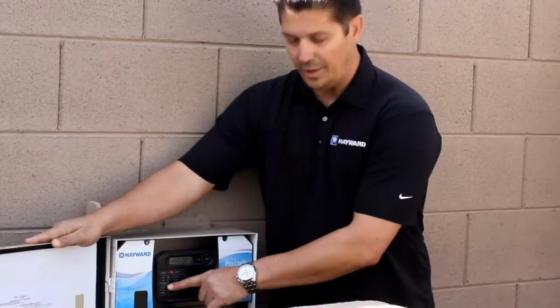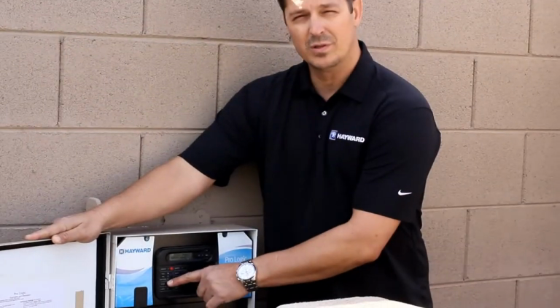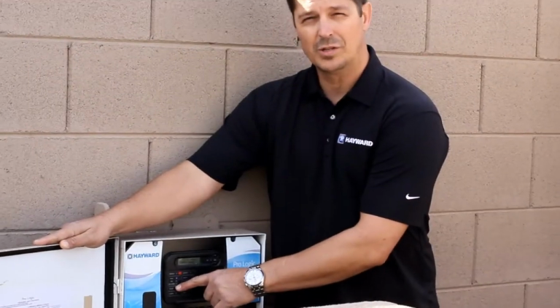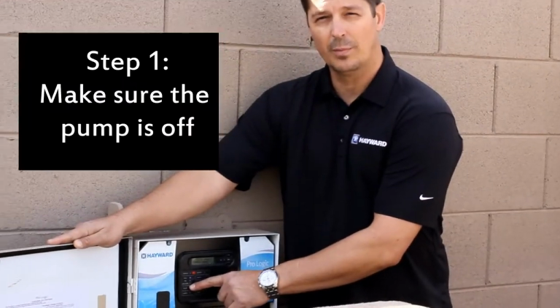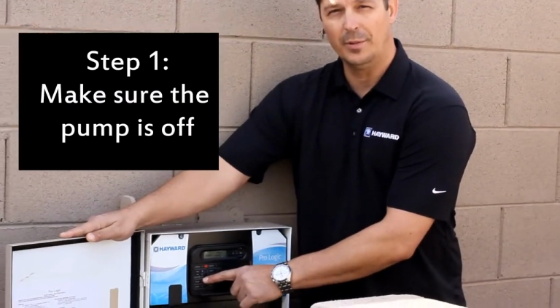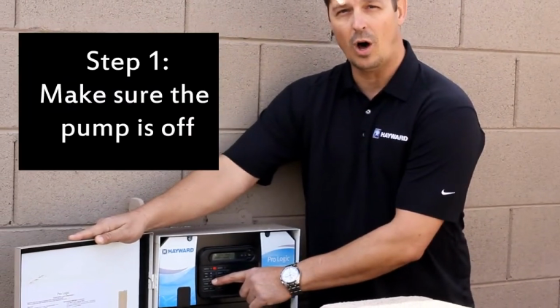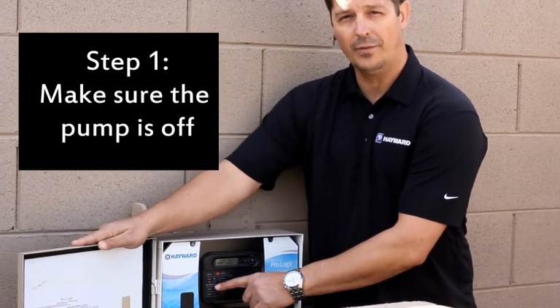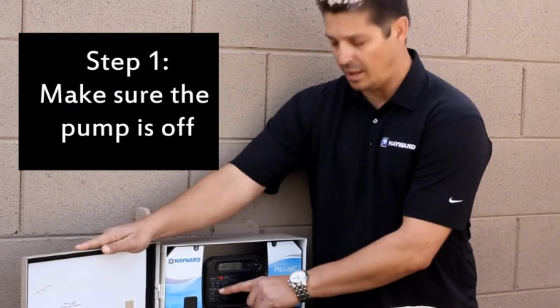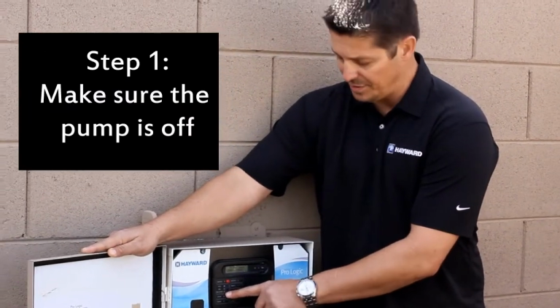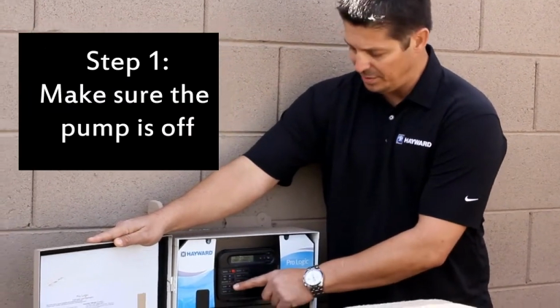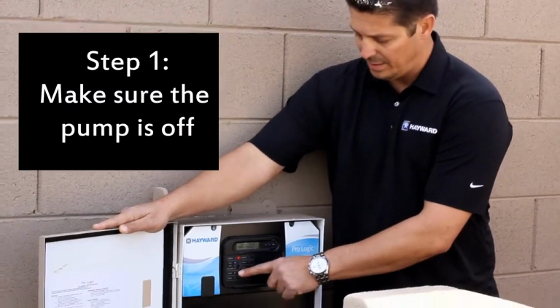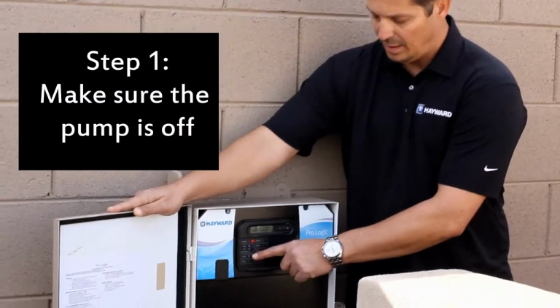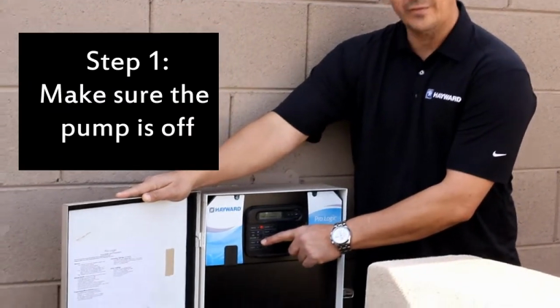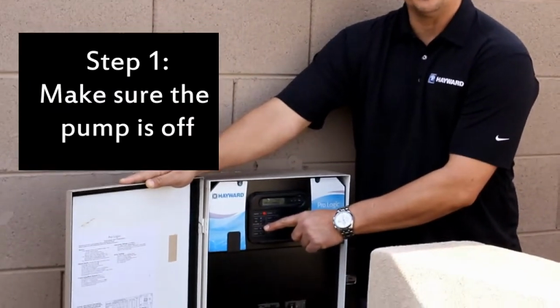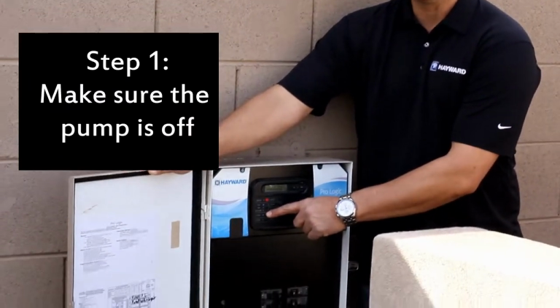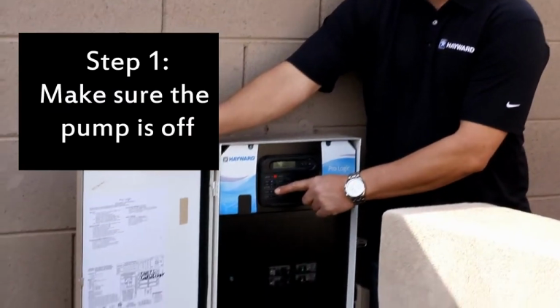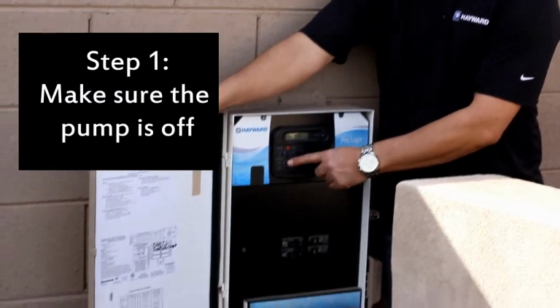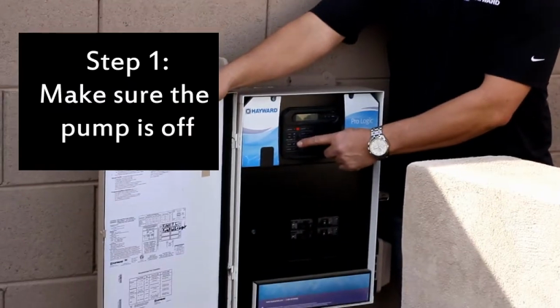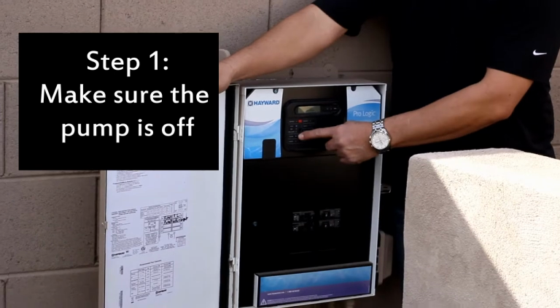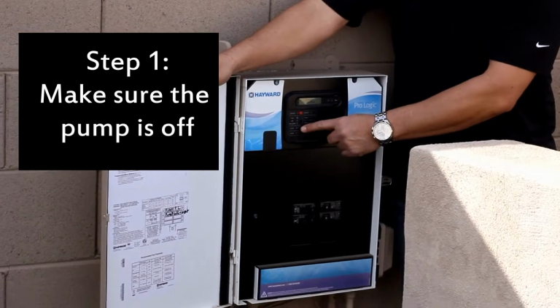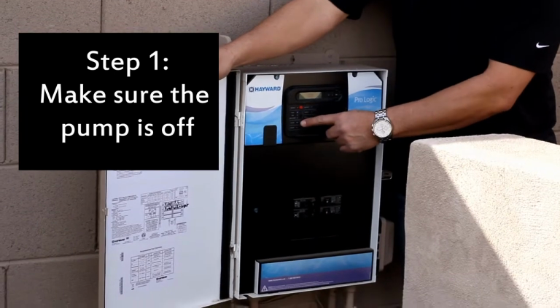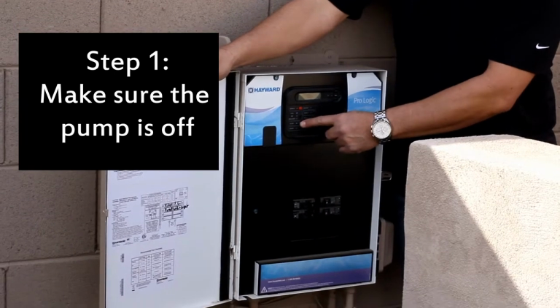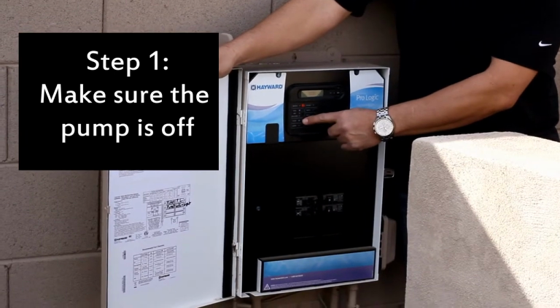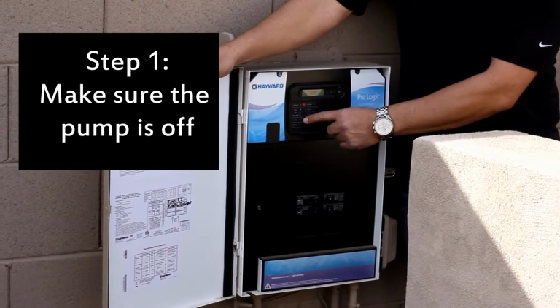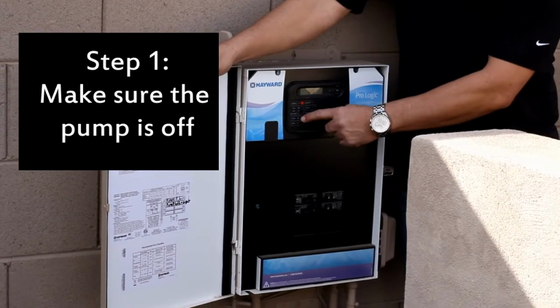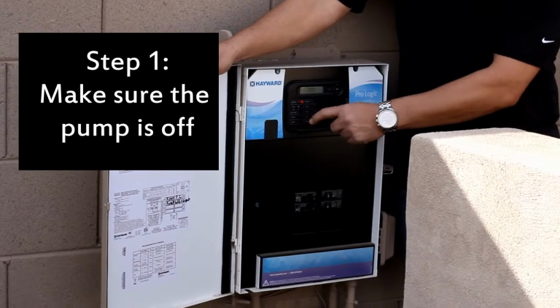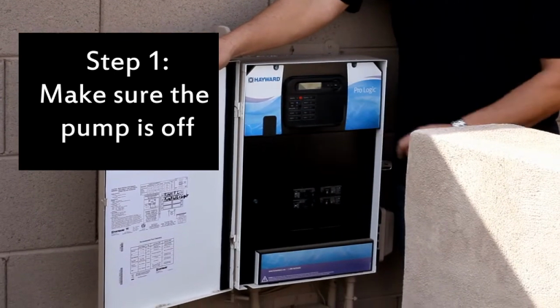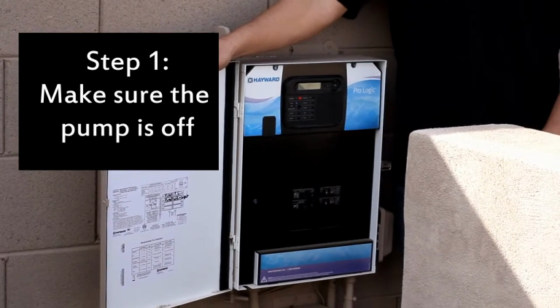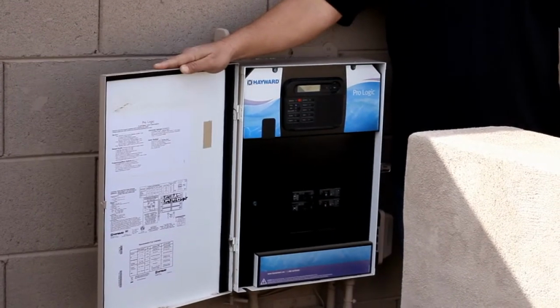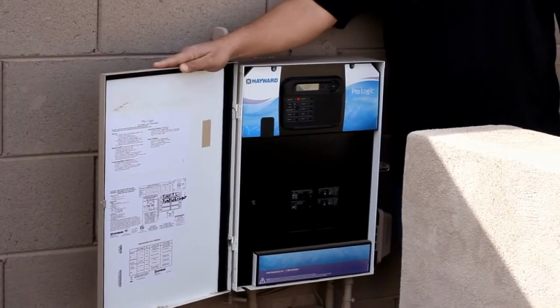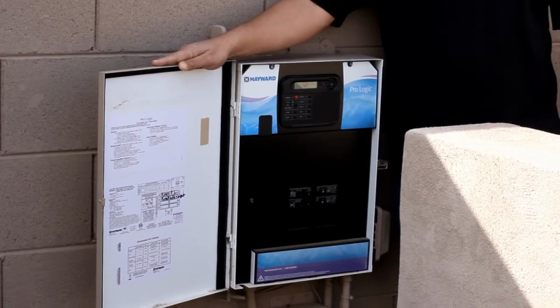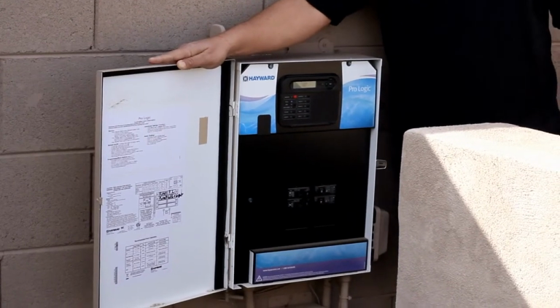What we want to do is make sure our pump is off. If you have an automation system, just hit the pump button that says filter and that will shut the pump down.